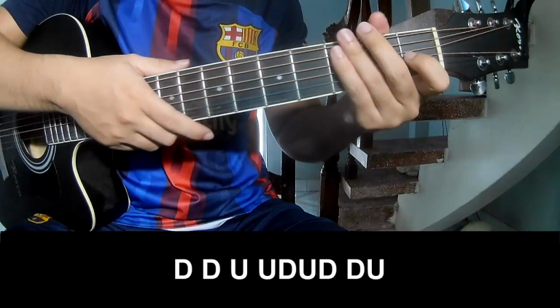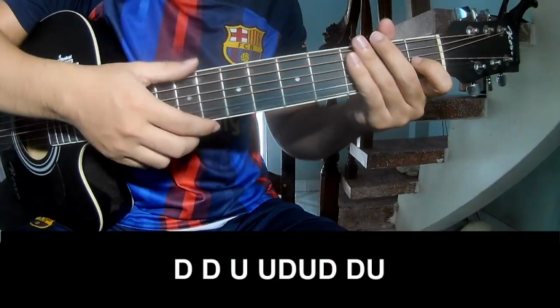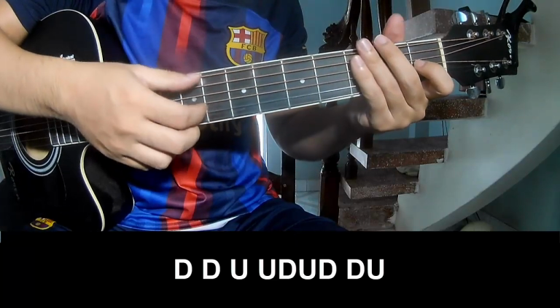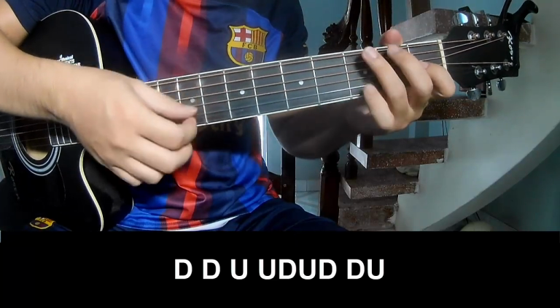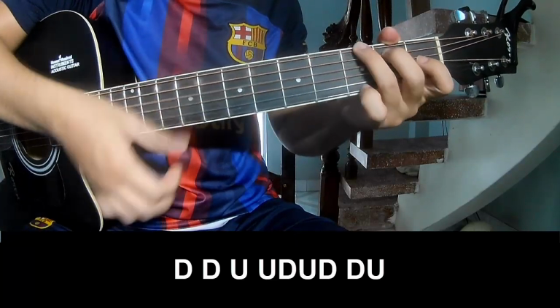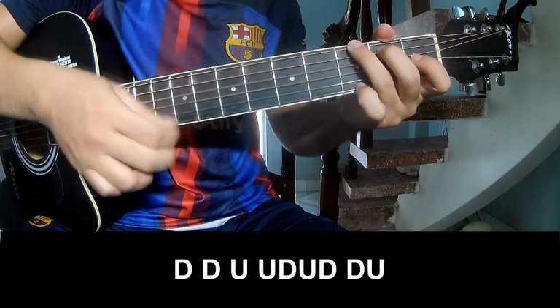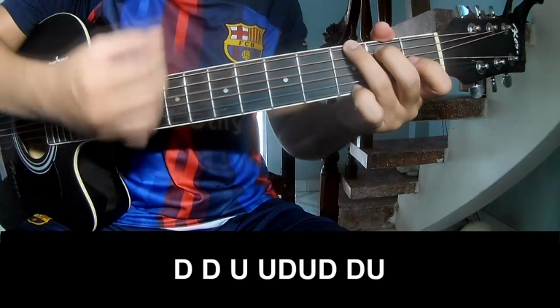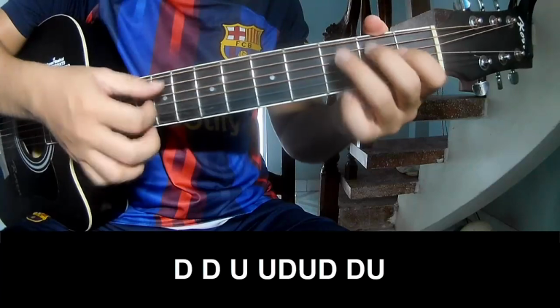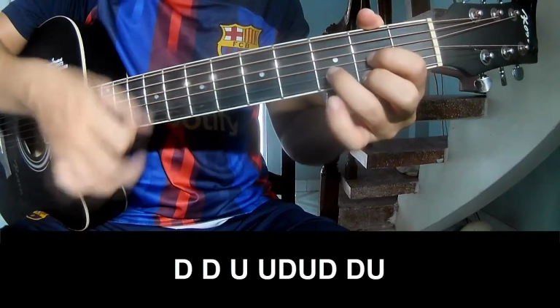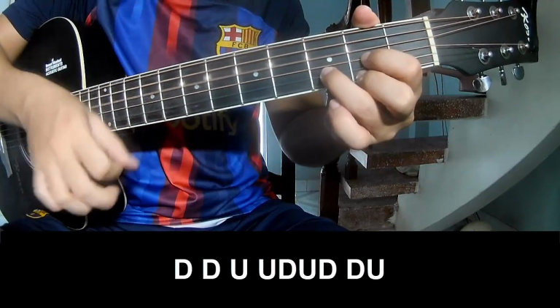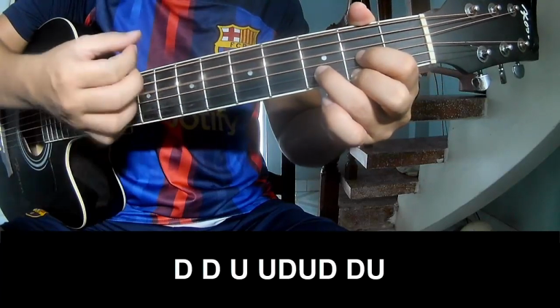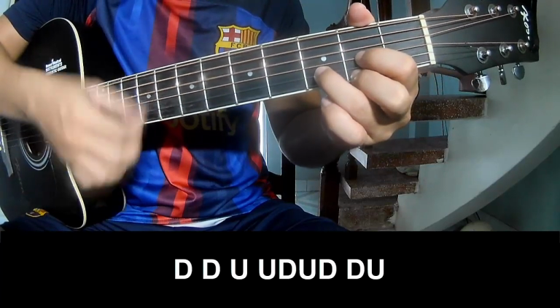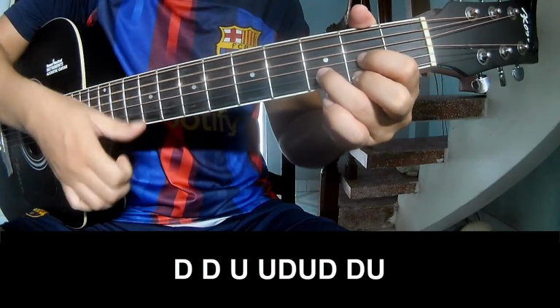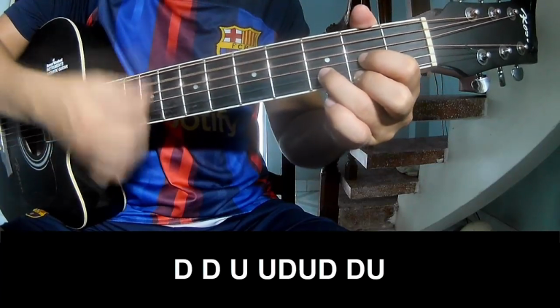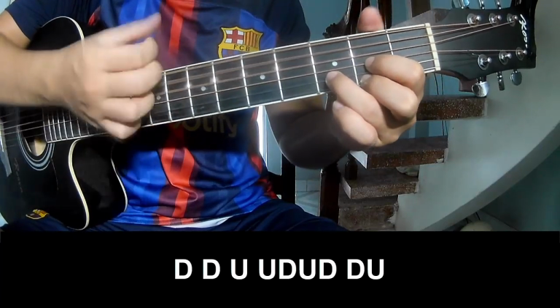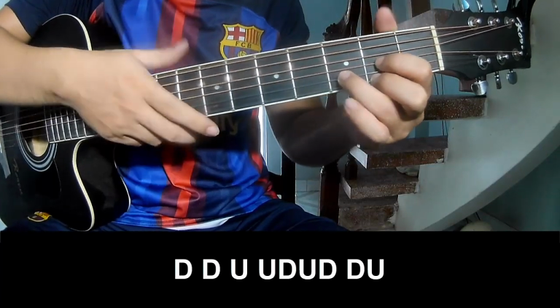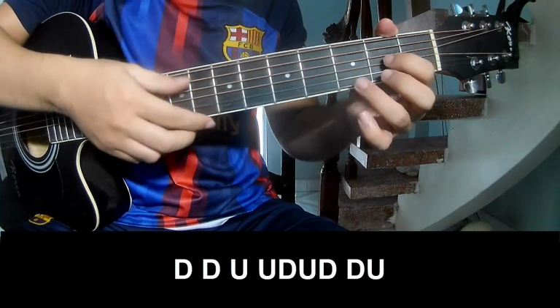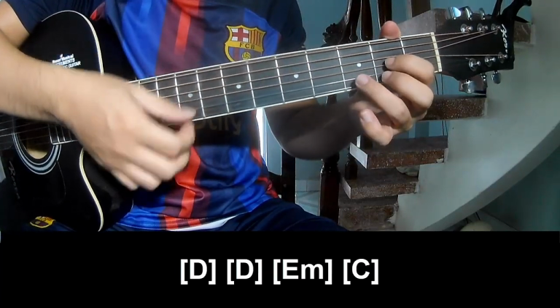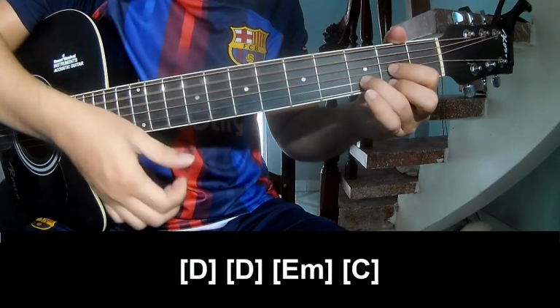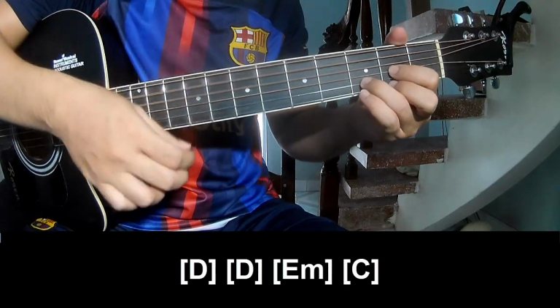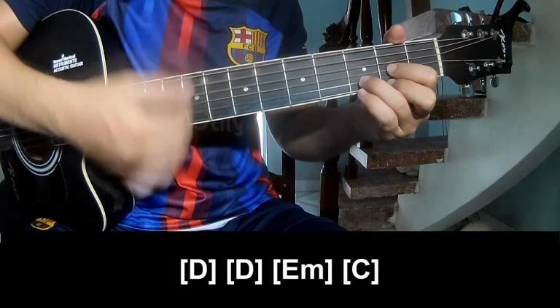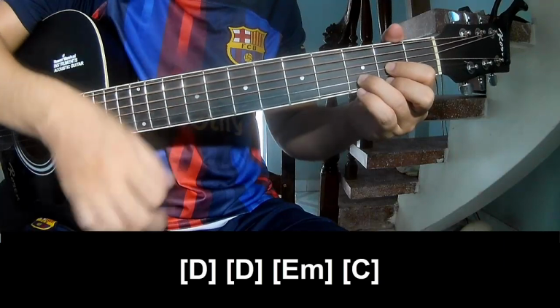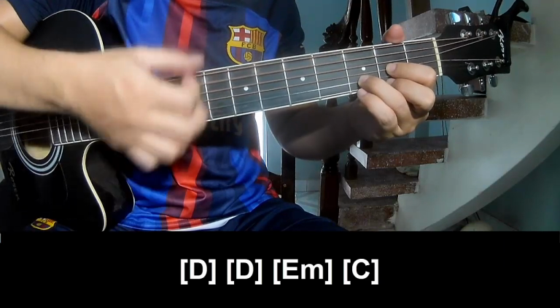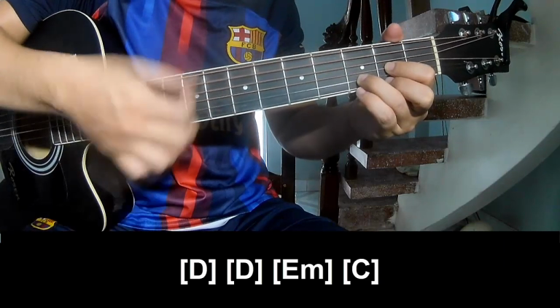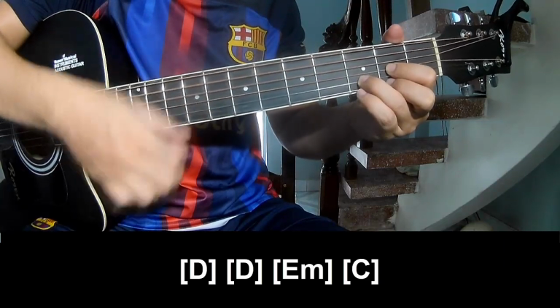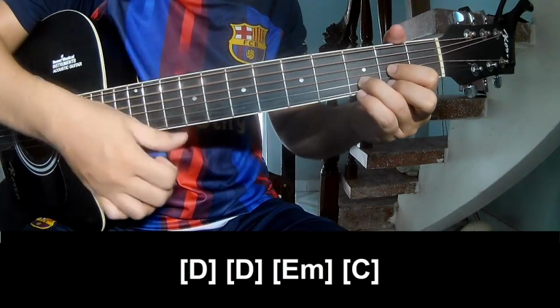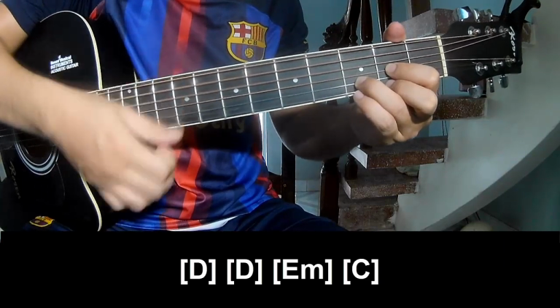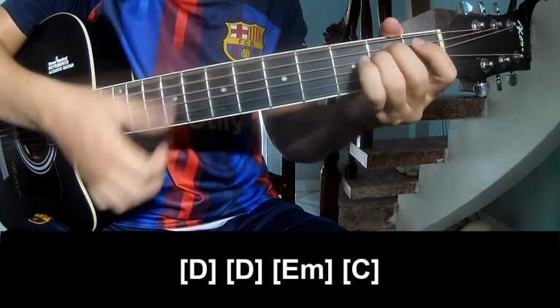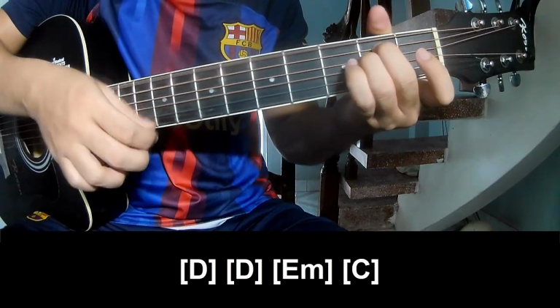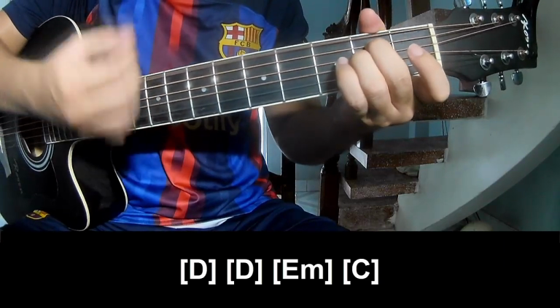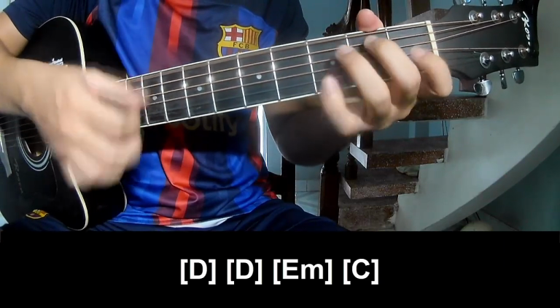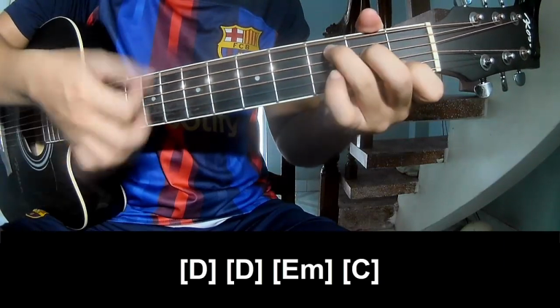You play down, down, up, up, down, up, down, up. And you play long D, E, E, M, and C.